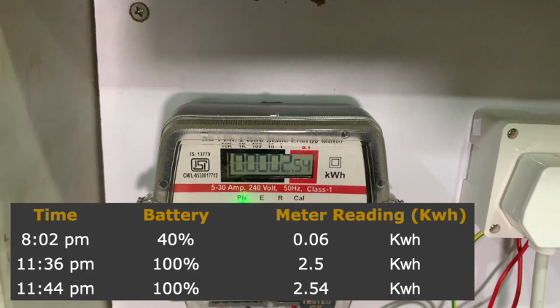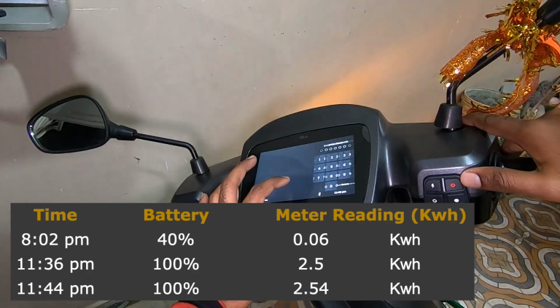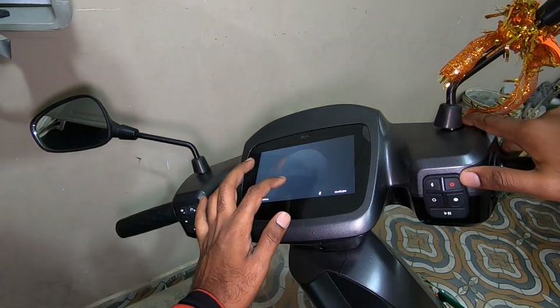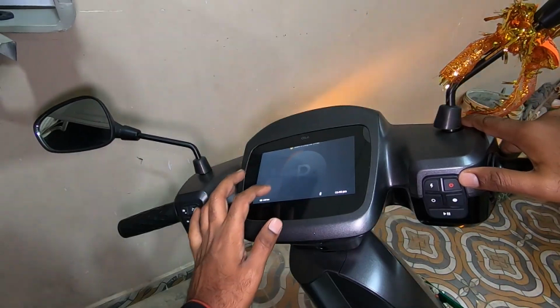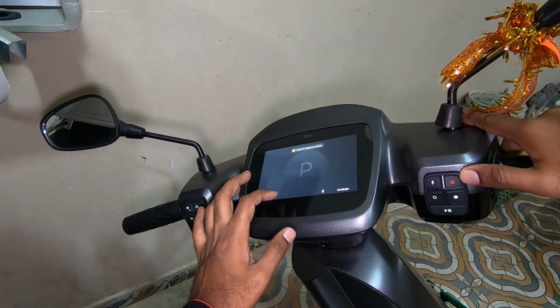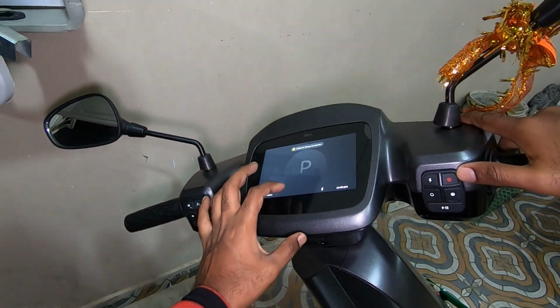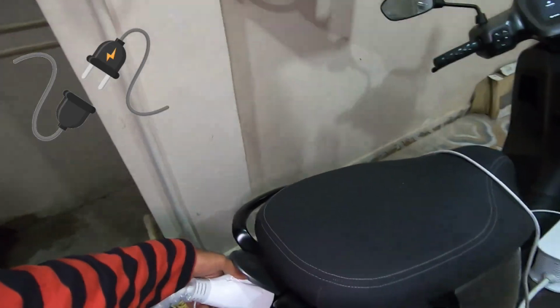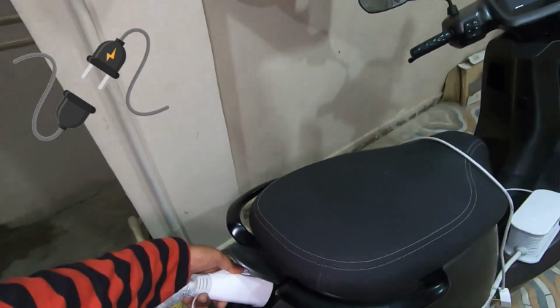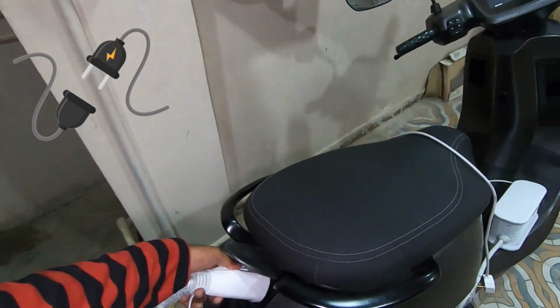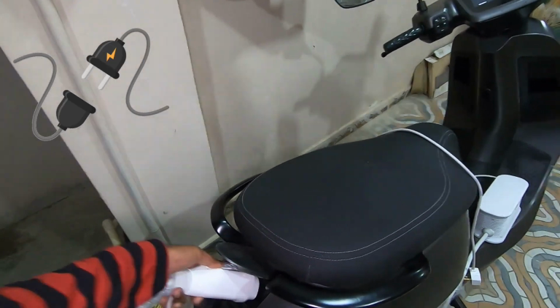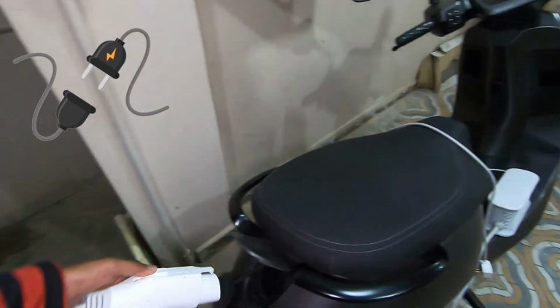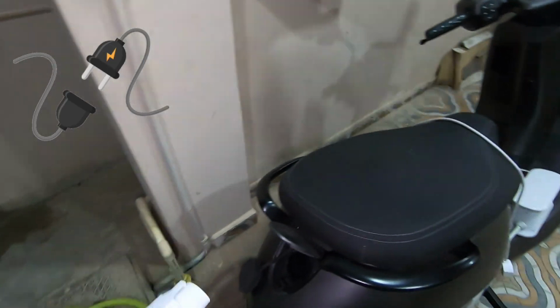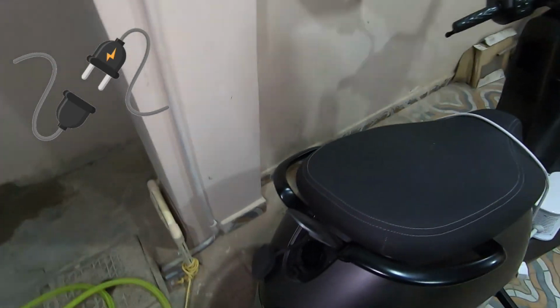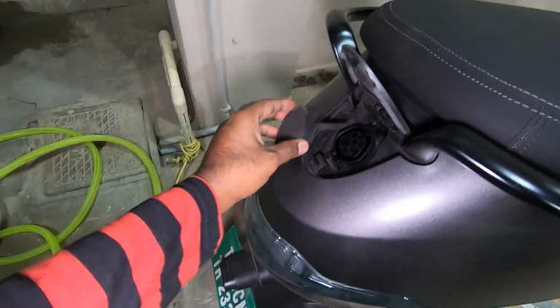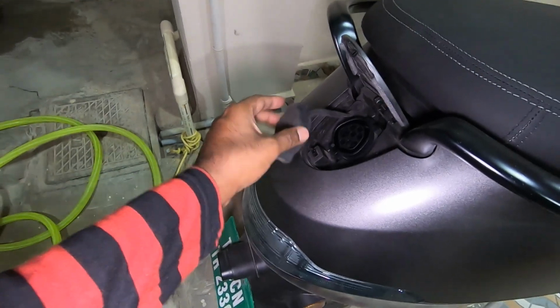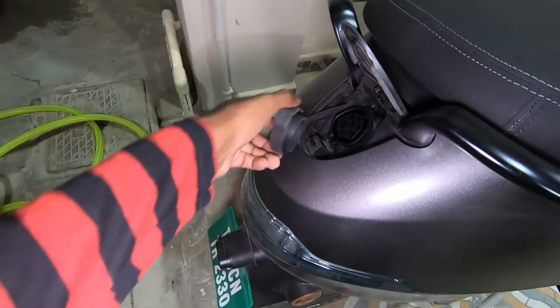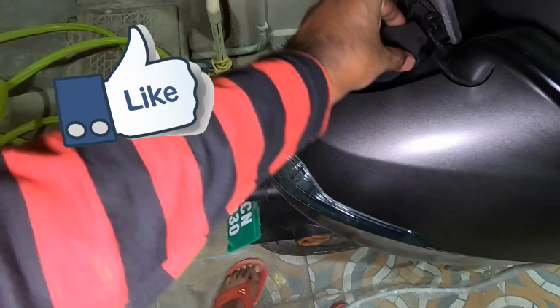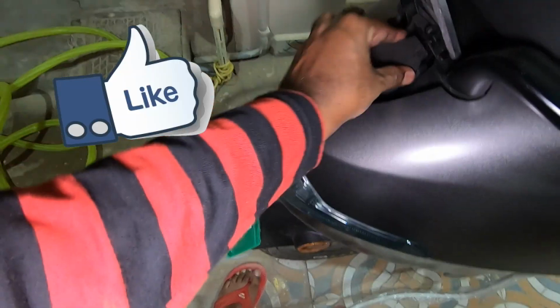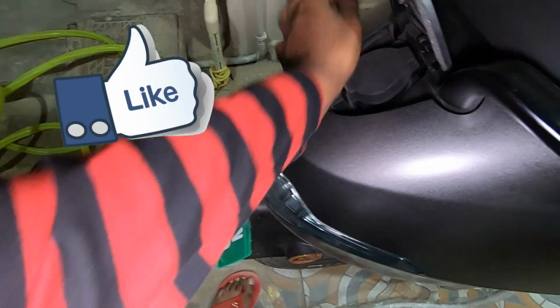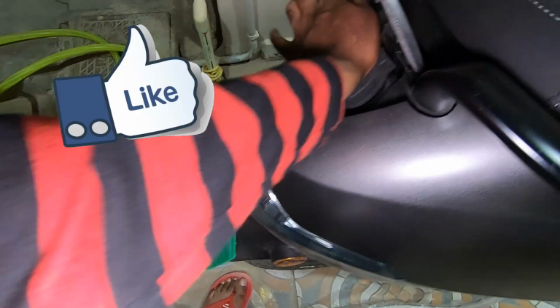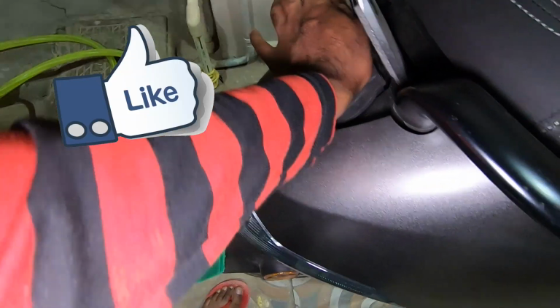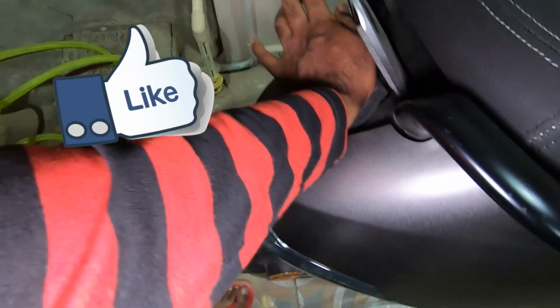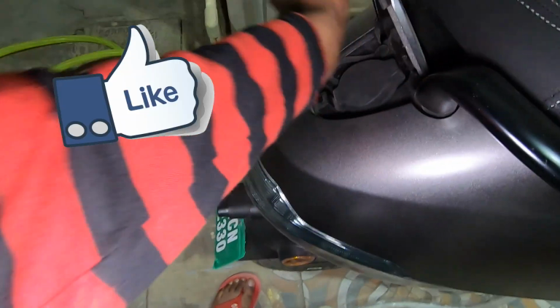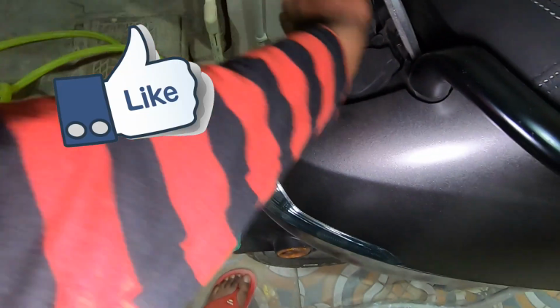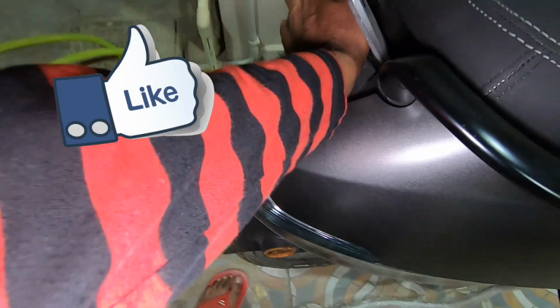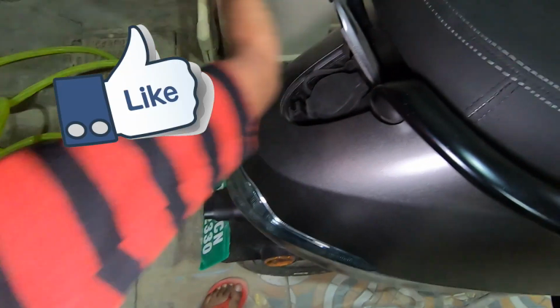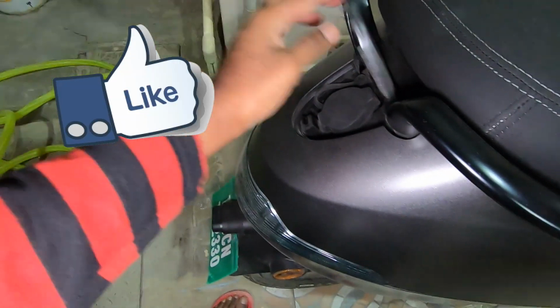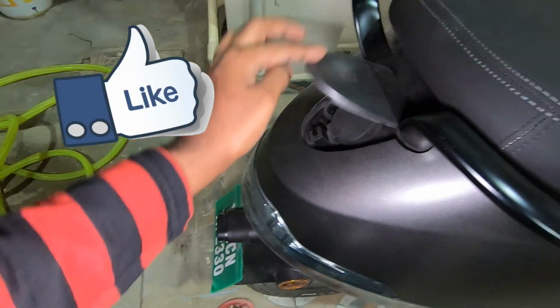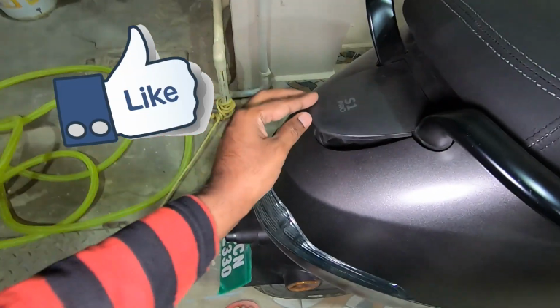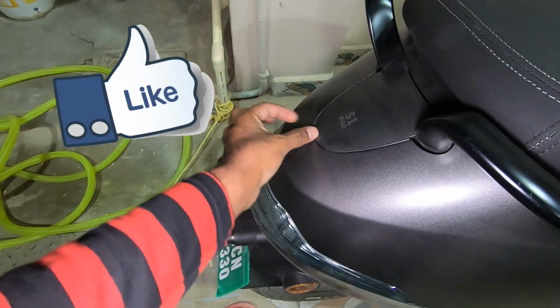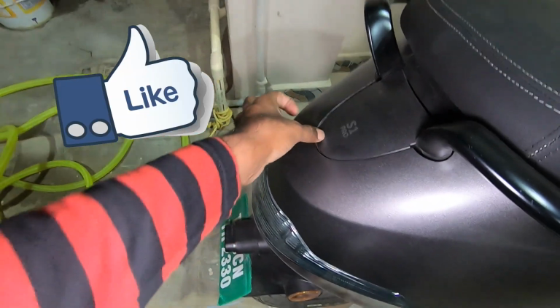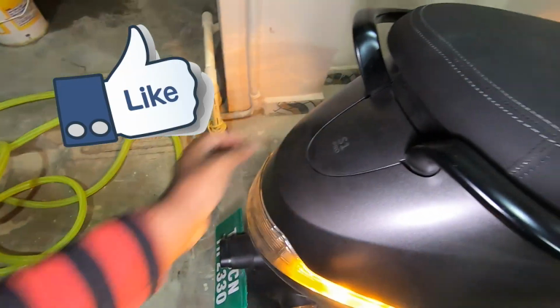So make sure to unplug your charger as soon as it is fully charged. Do drop a like if you liked the video. That's it for this one — until next time.